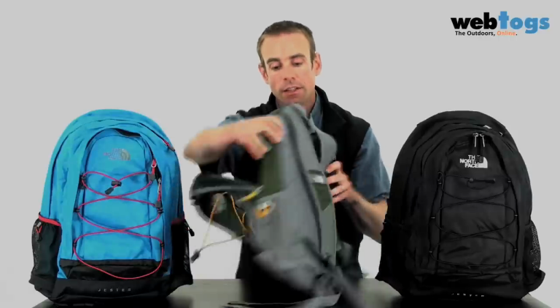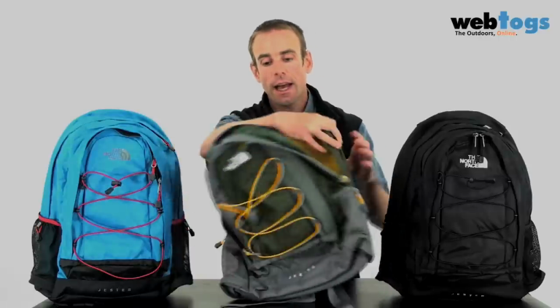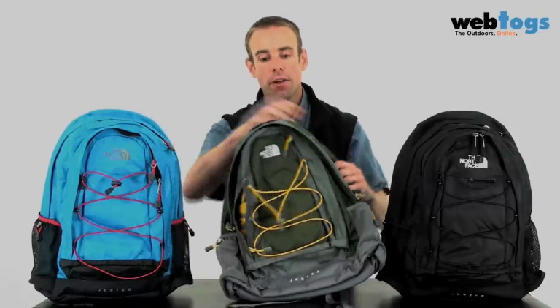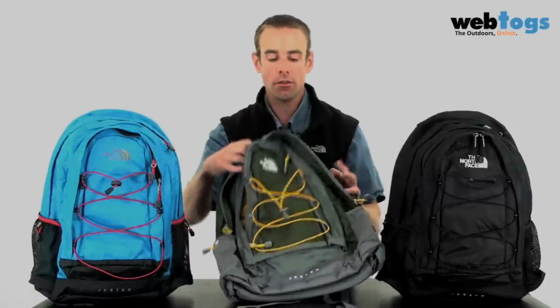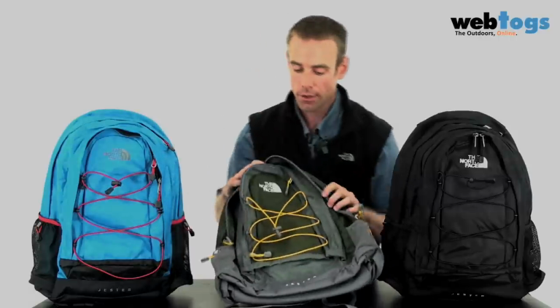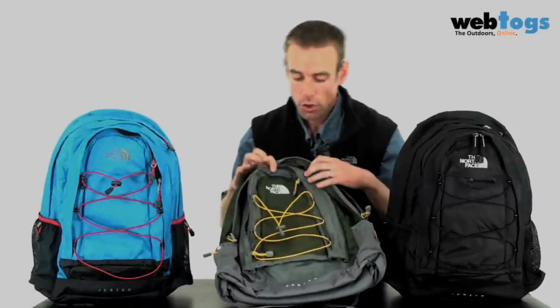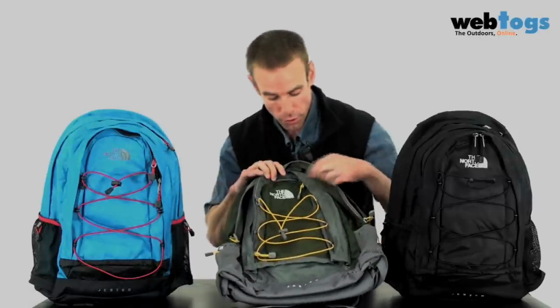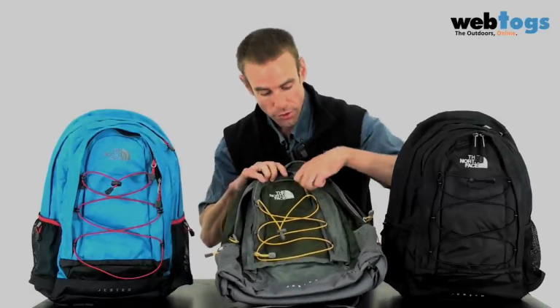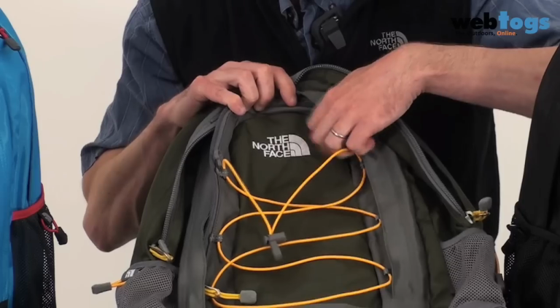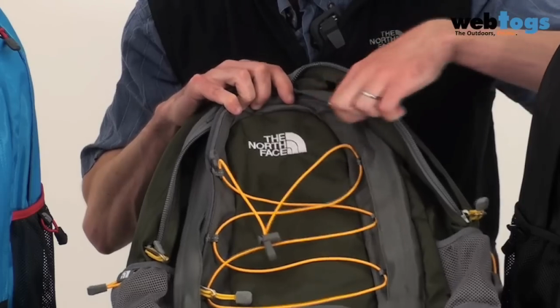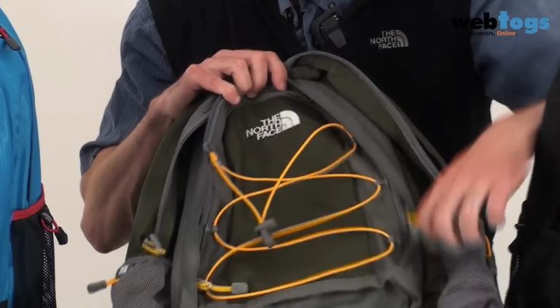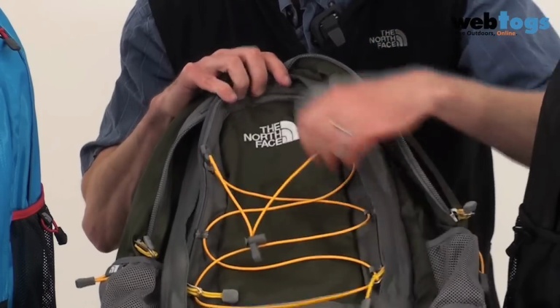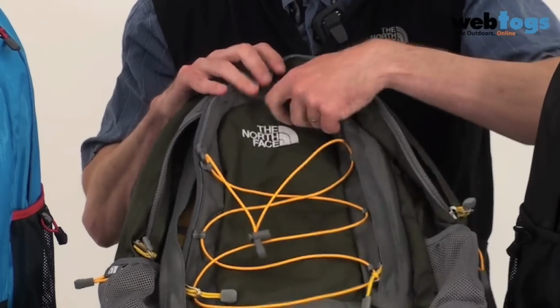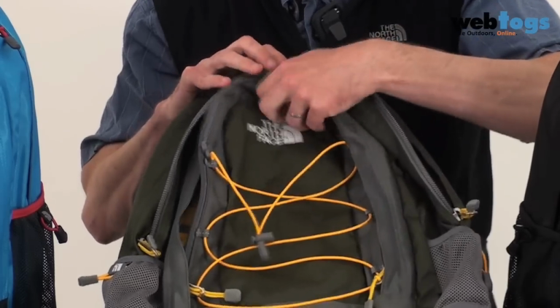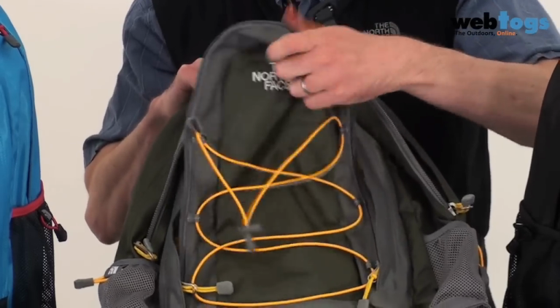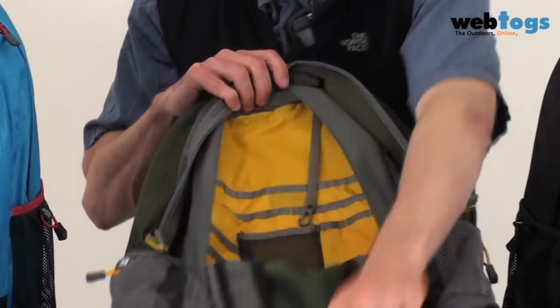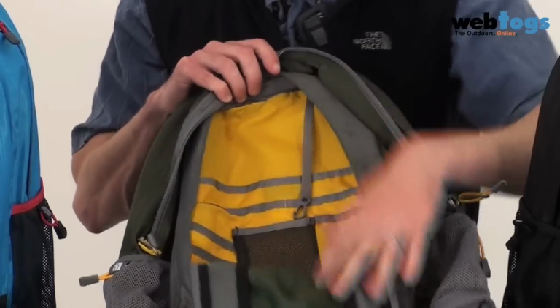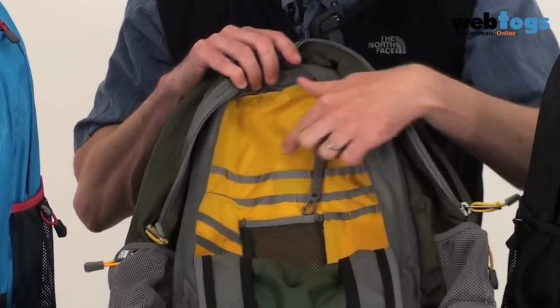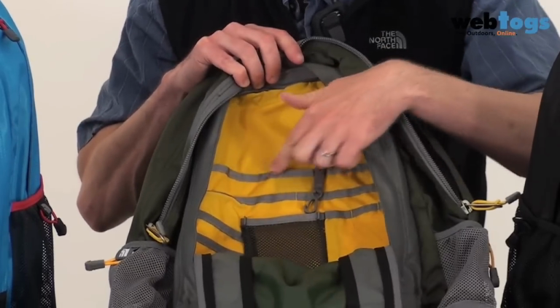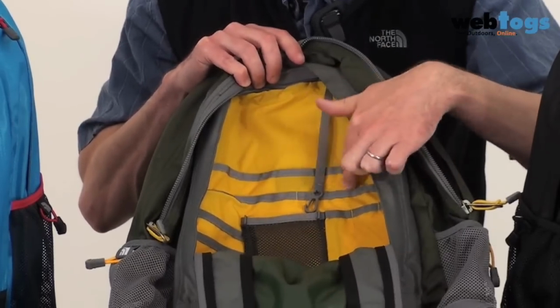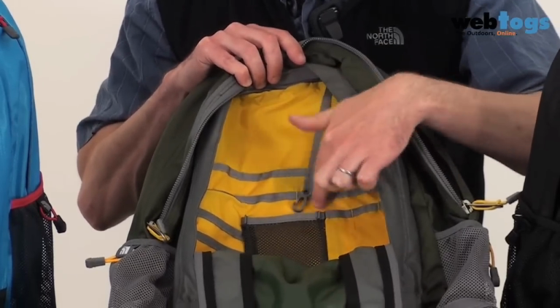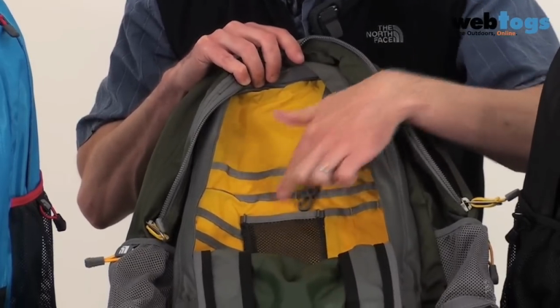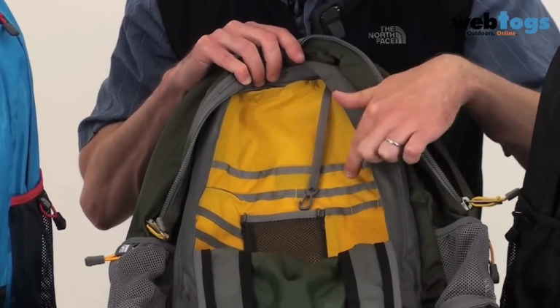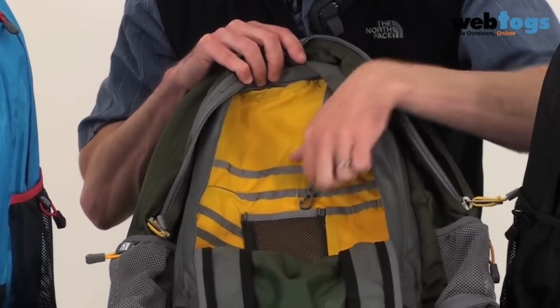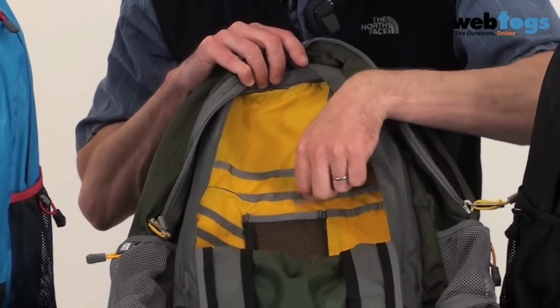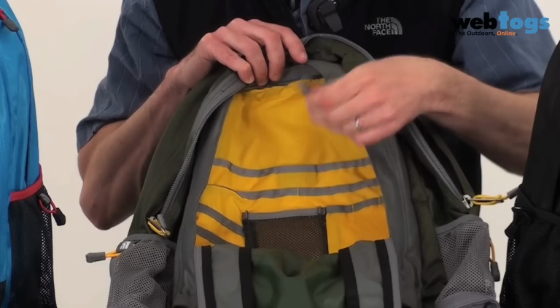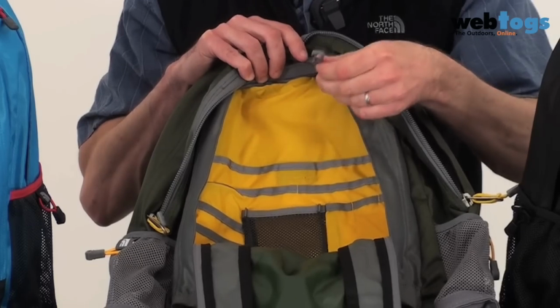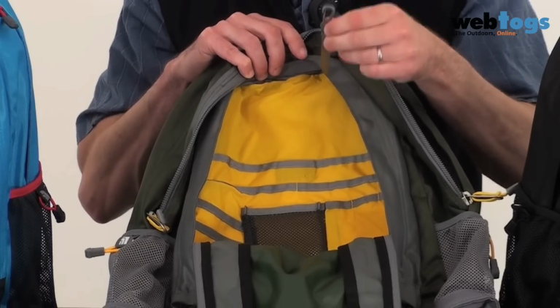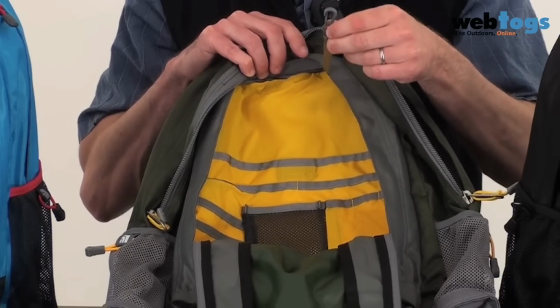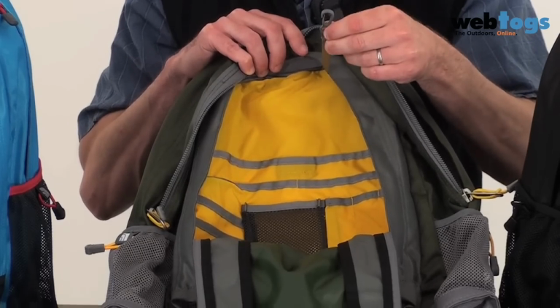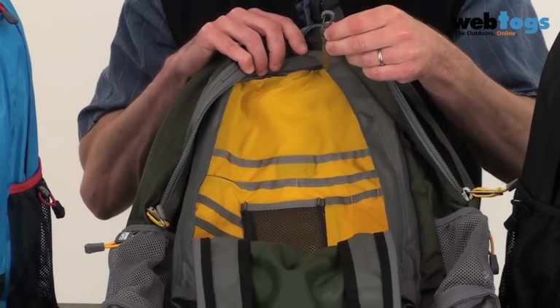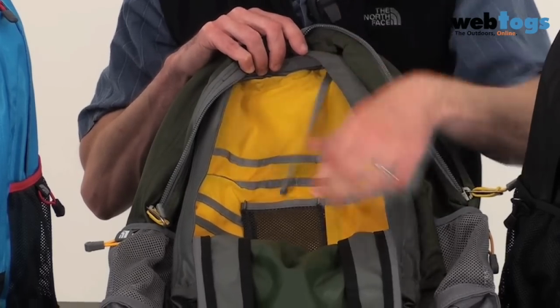Having a look at the front next, you've got a really large front pocket, and it's got loads of little dividers for your pen, your calculator and the rest of it, and you've also got a nice little key clip too.